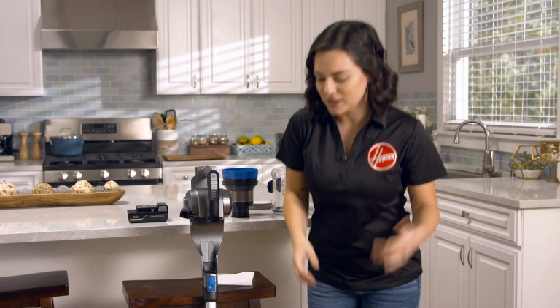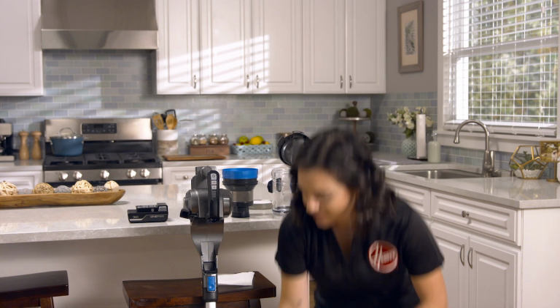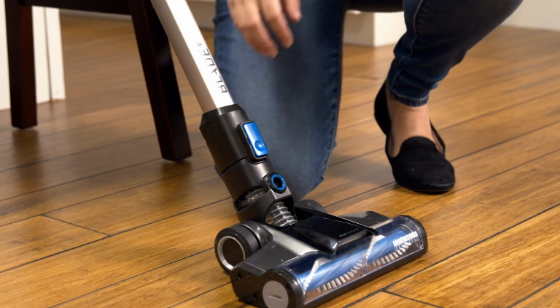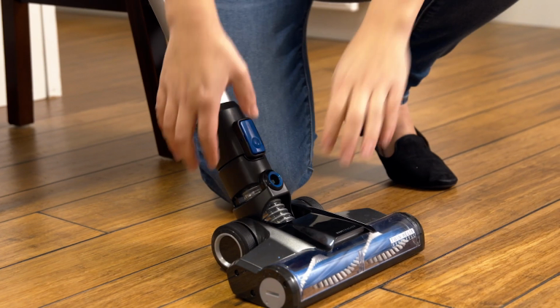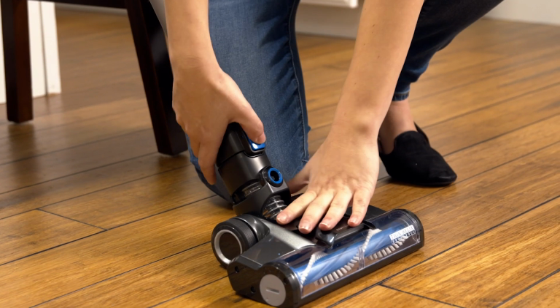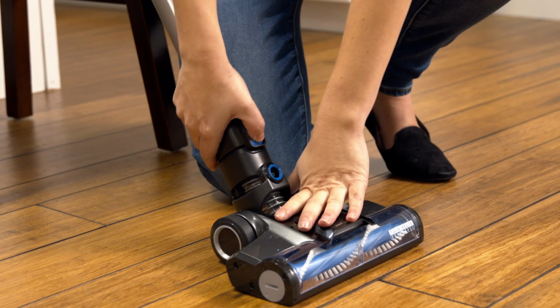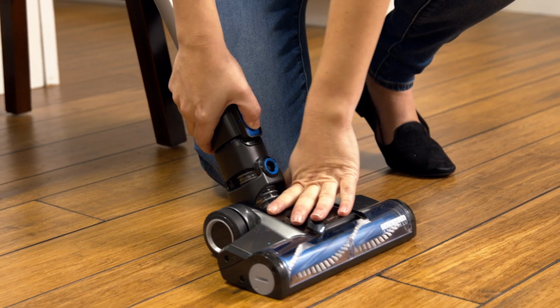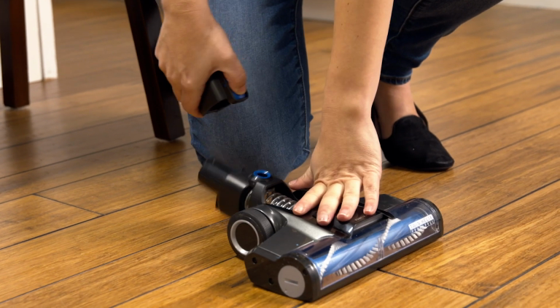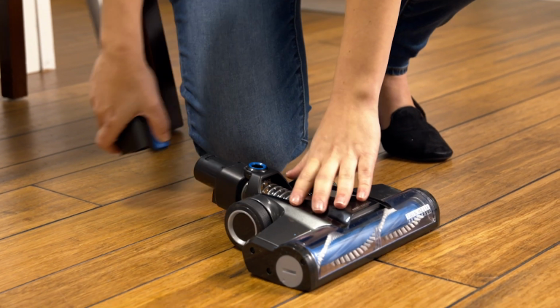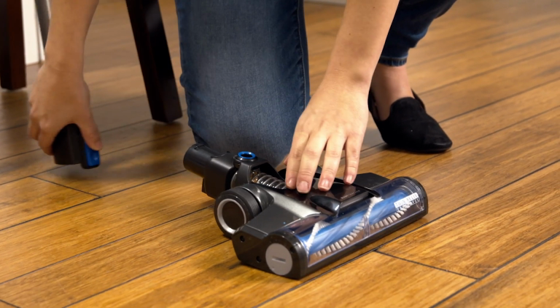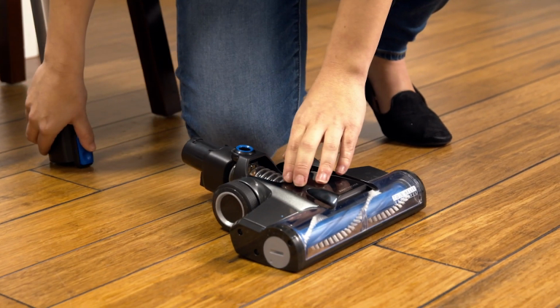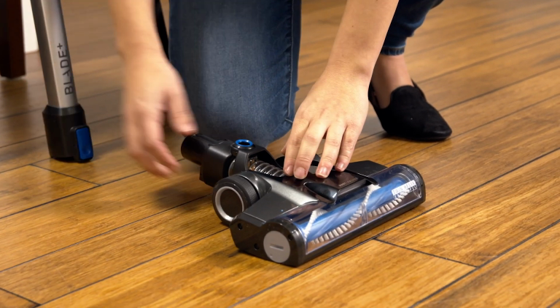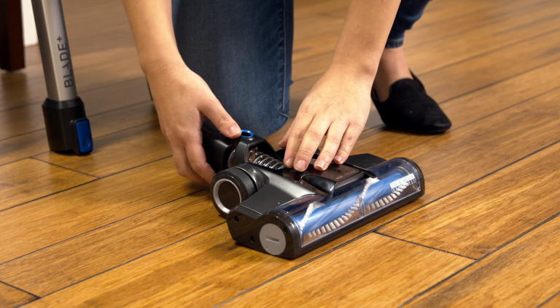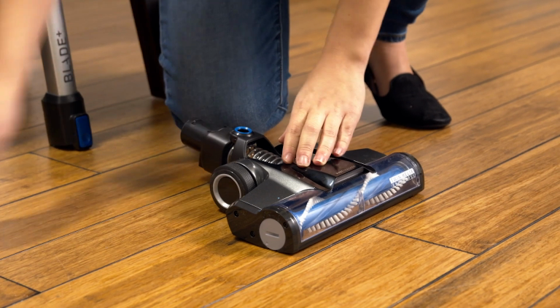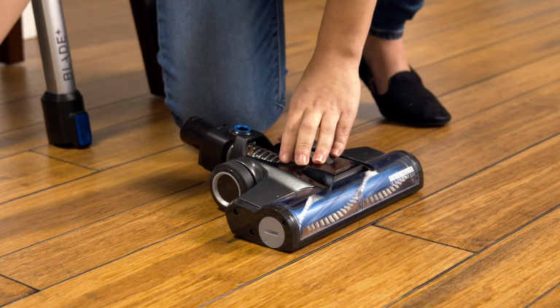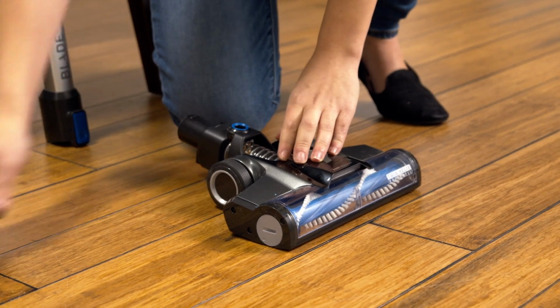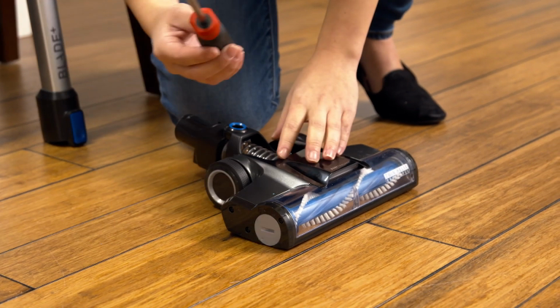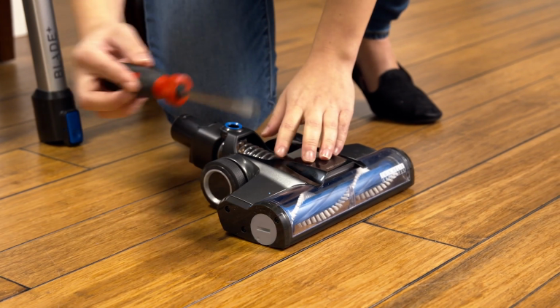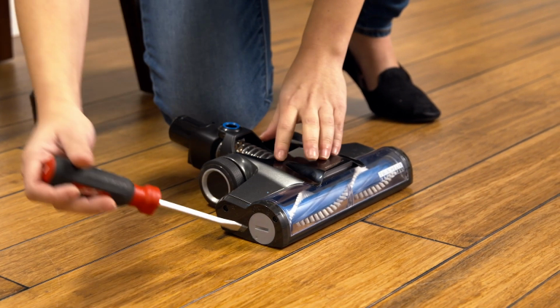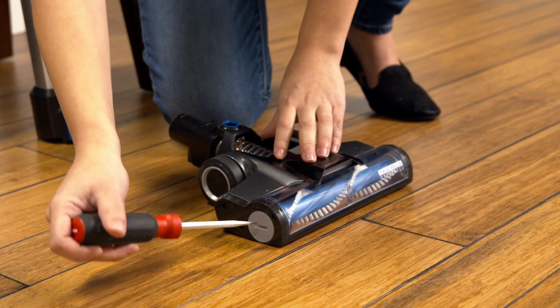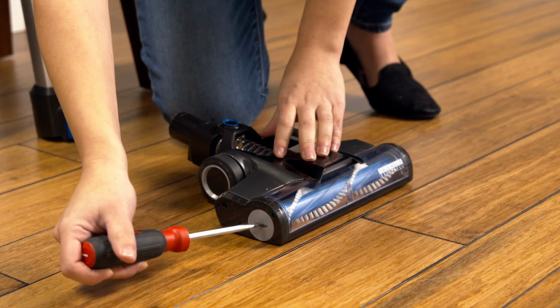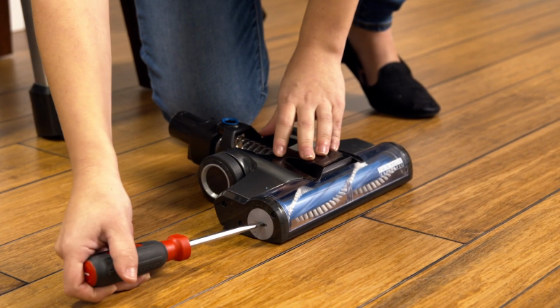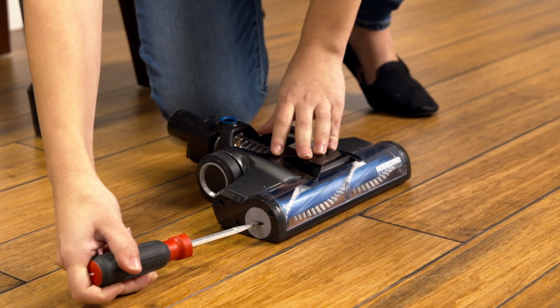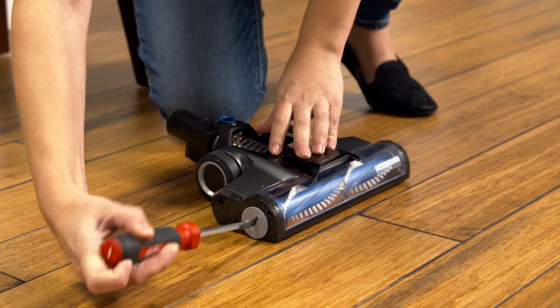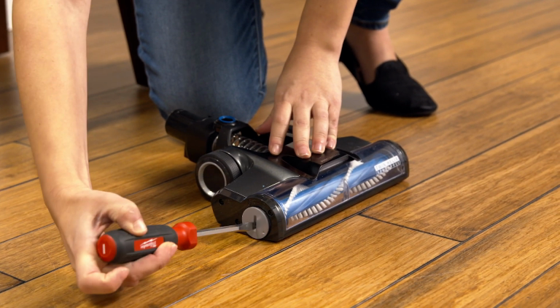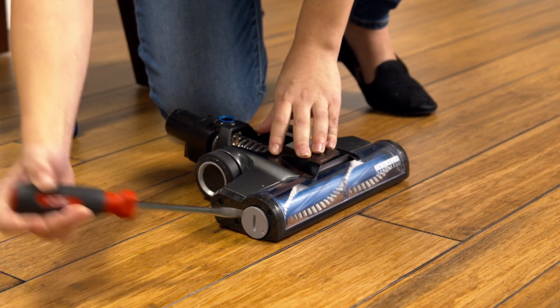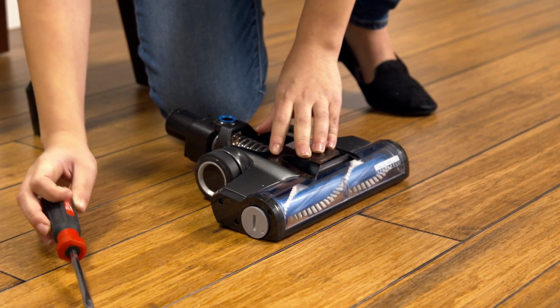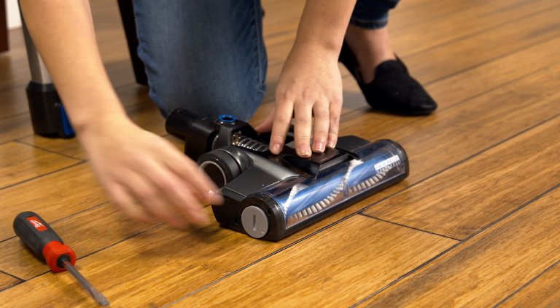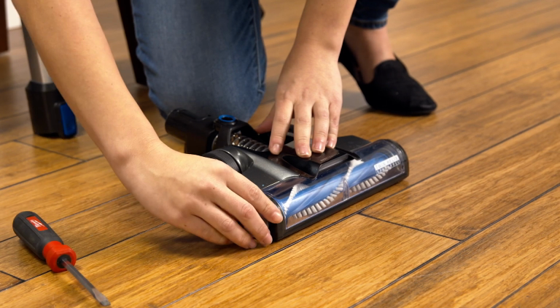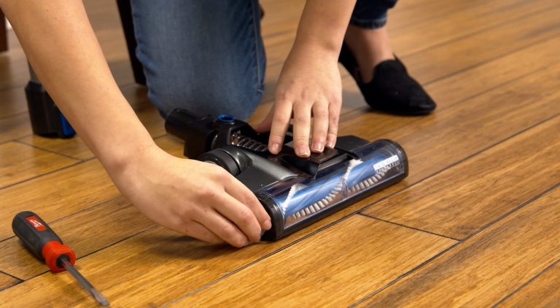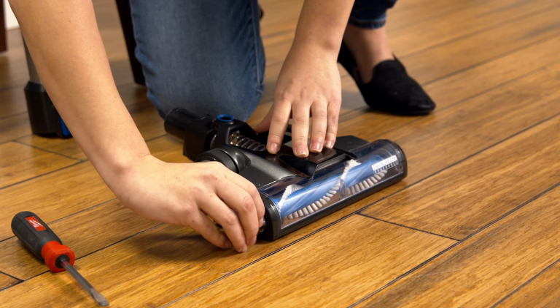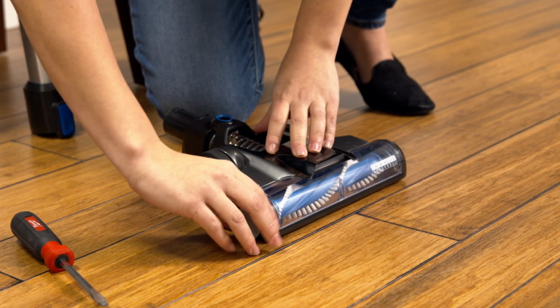Next, check the nozzle for any clogs. Disconnect the nozzle from the pole. To remove the brush roll, use a coin or a flathead screwdriver to unlock the brush roll on the side of the nozzle. Once it is unlocked, pull the brush roll out of the side.